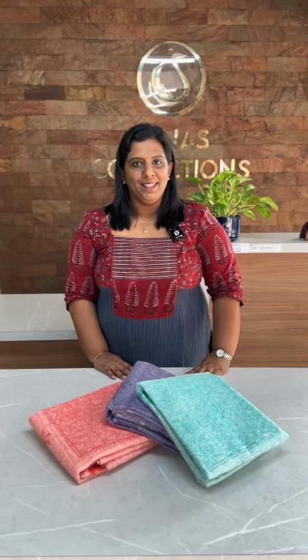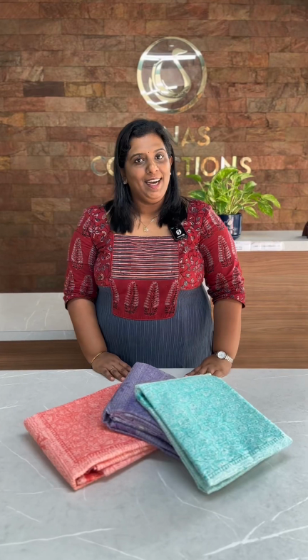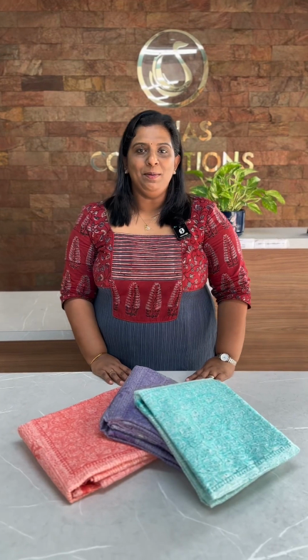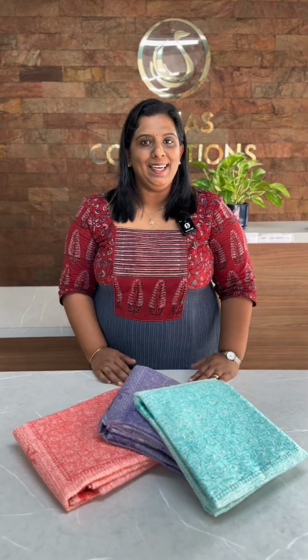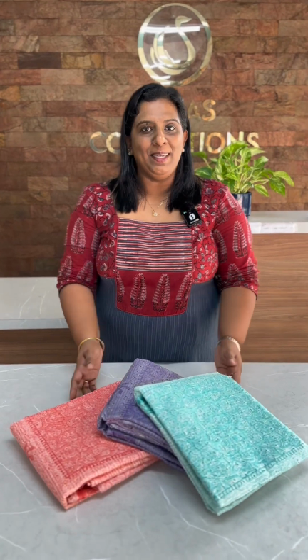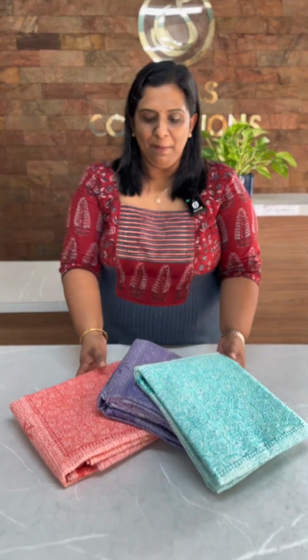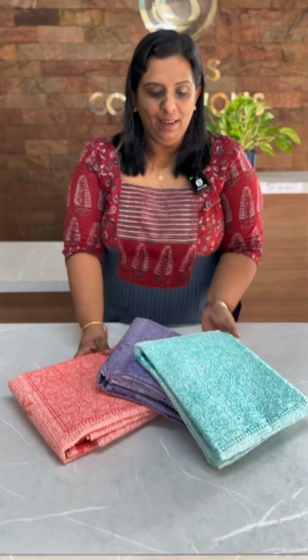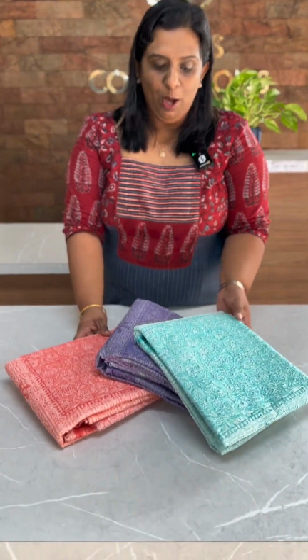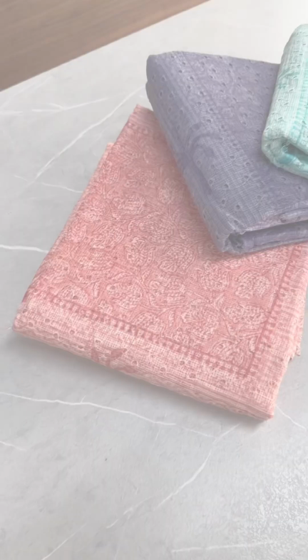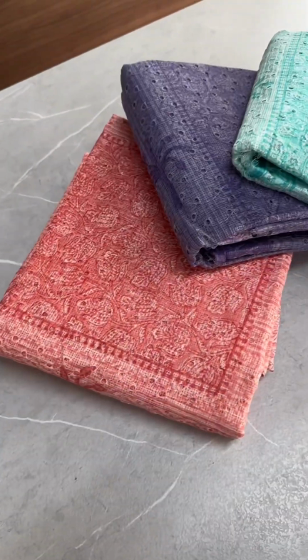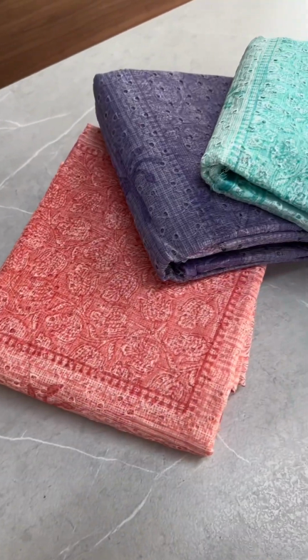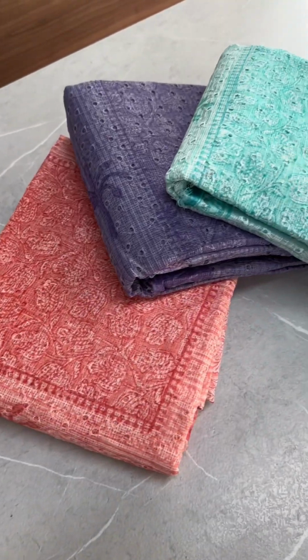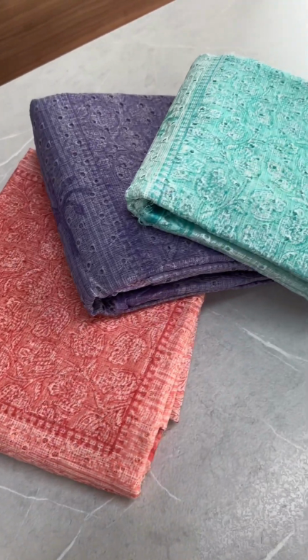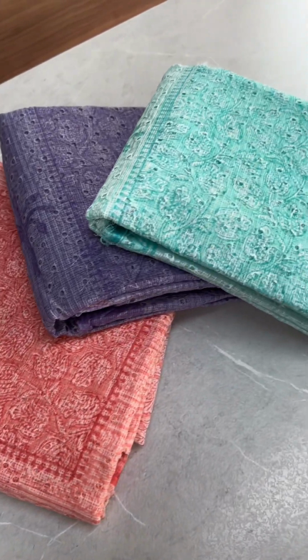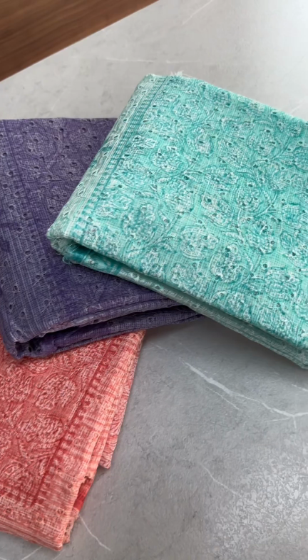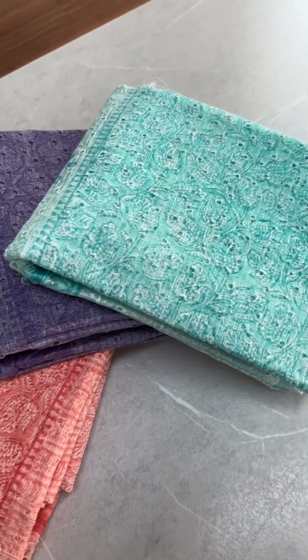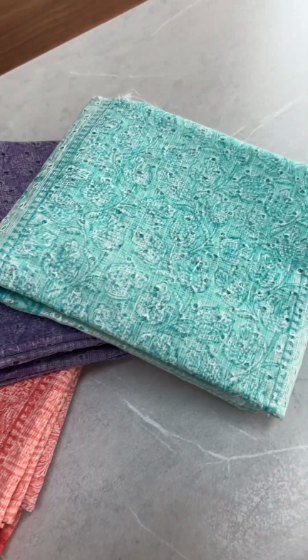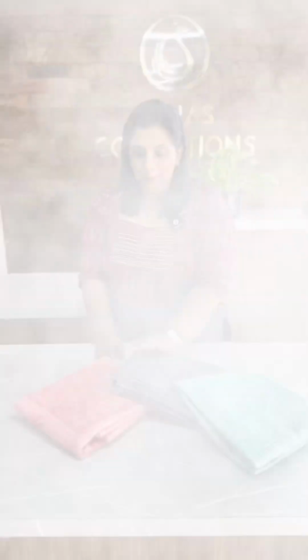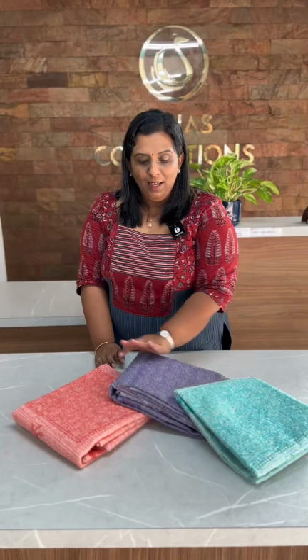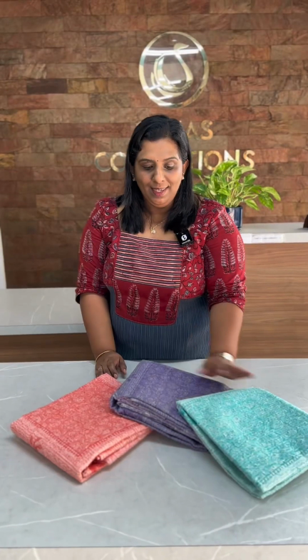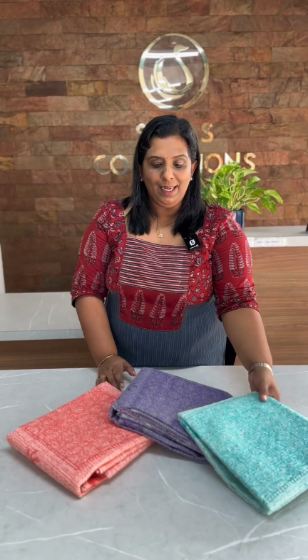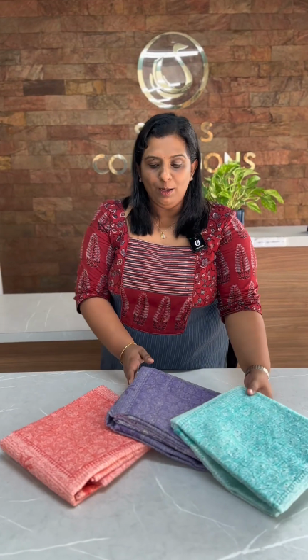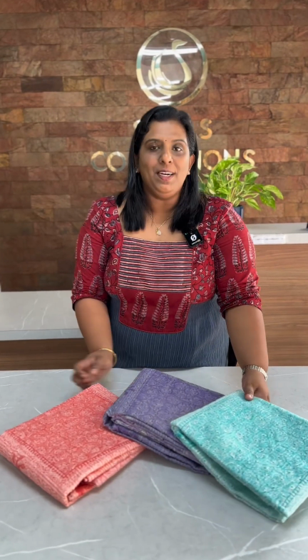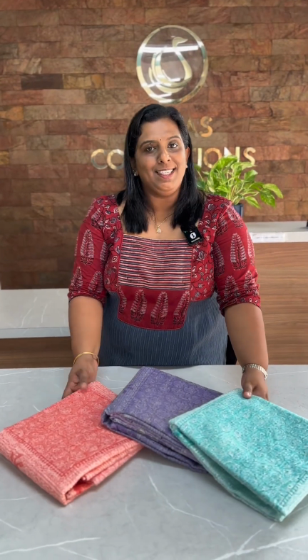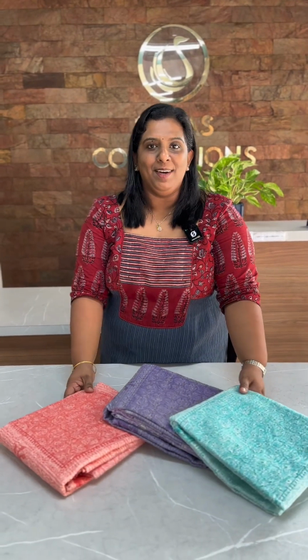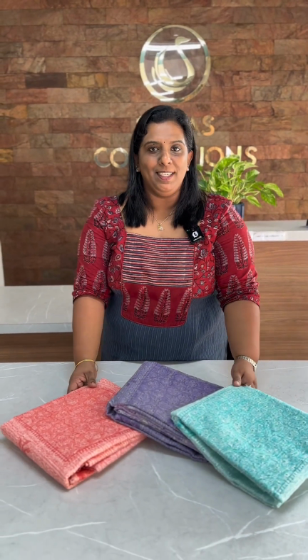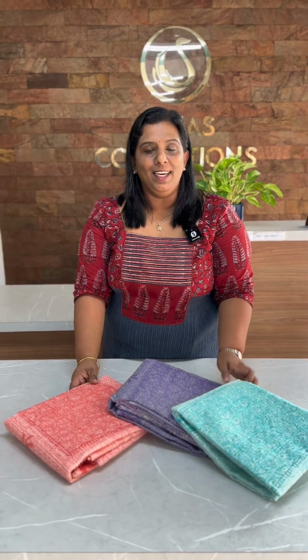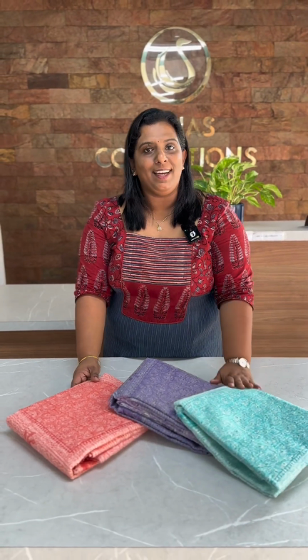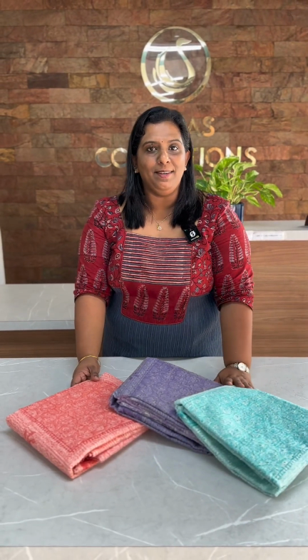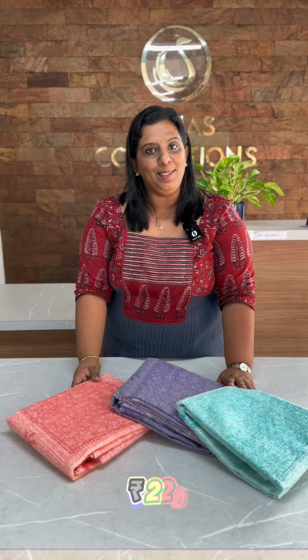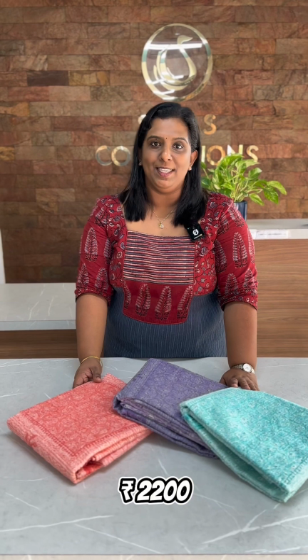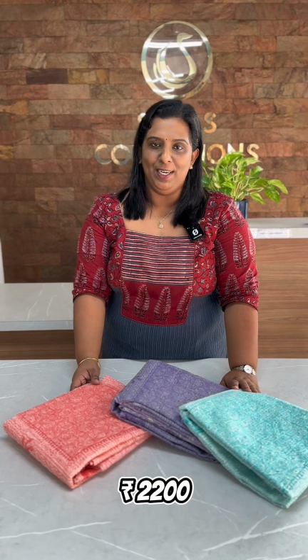In this video, we are going to show you 3 awesome colors here in the Hakova Silky Coat fabric.